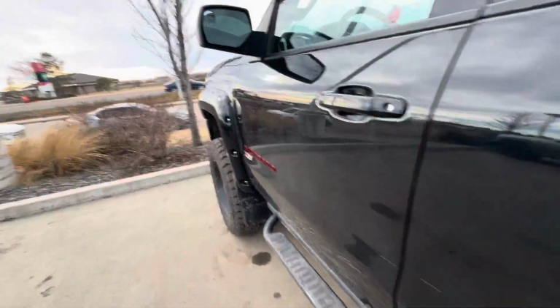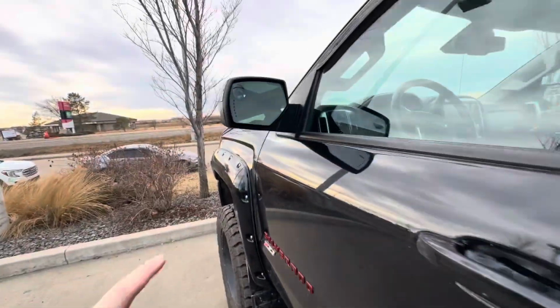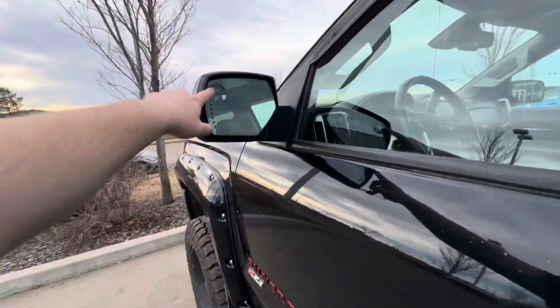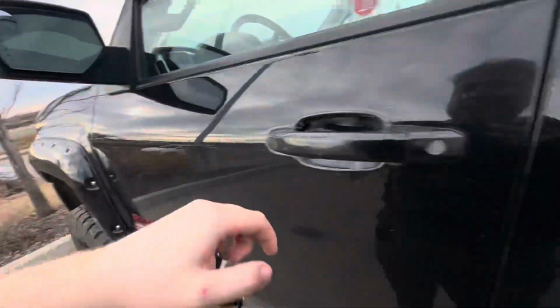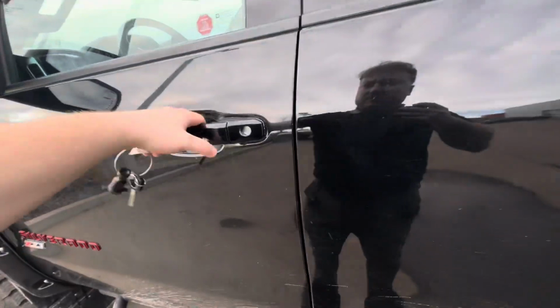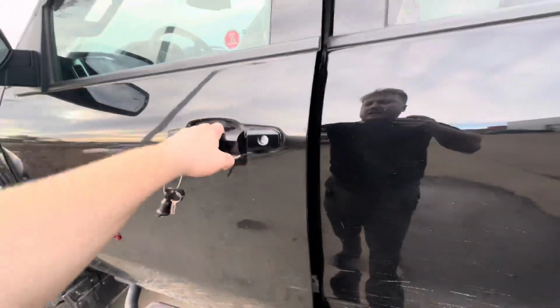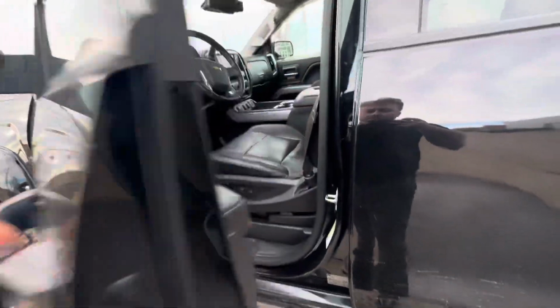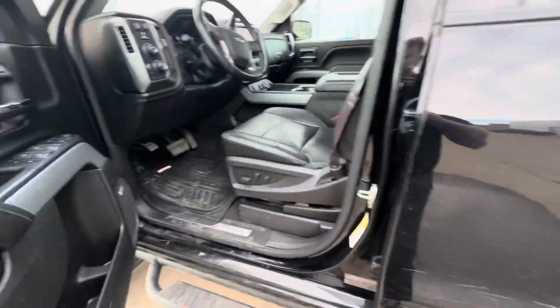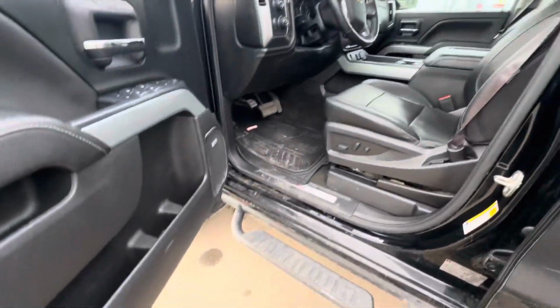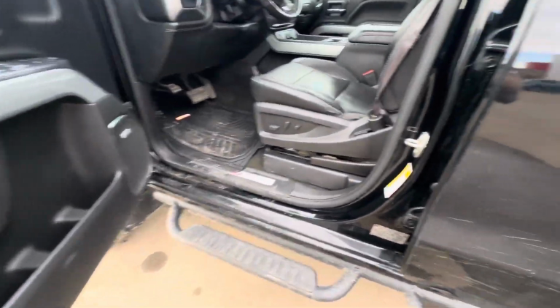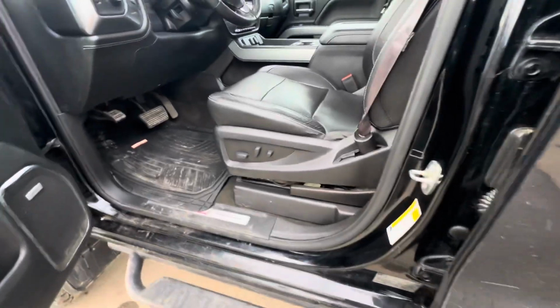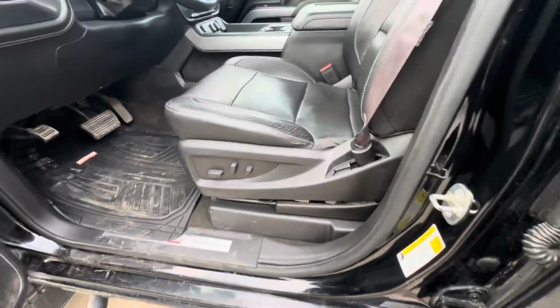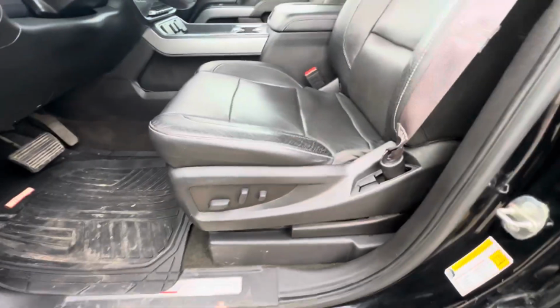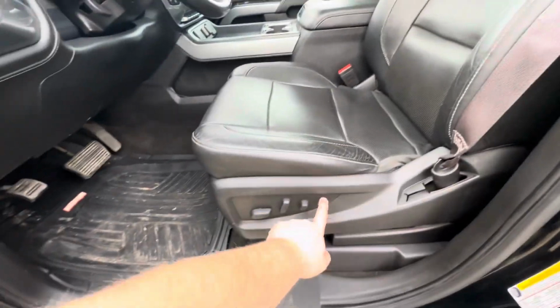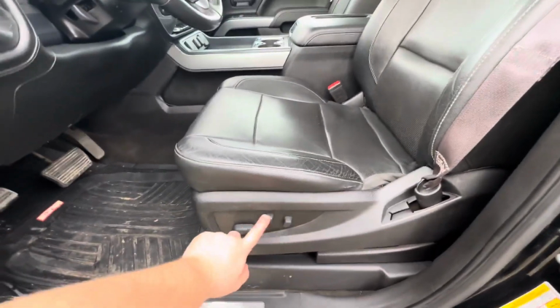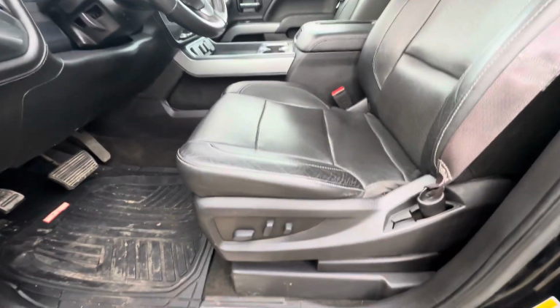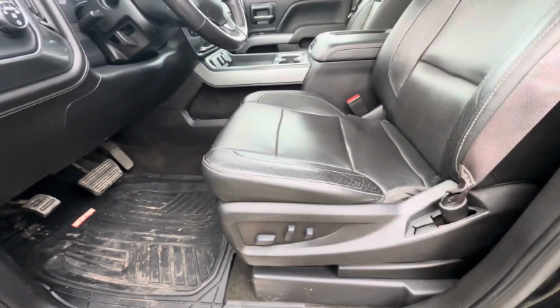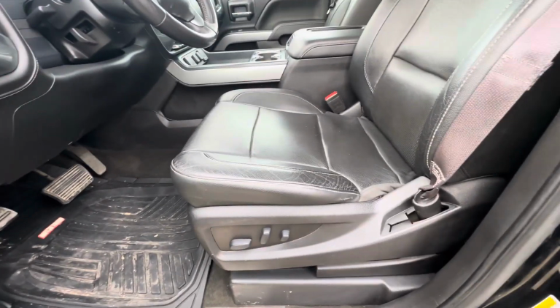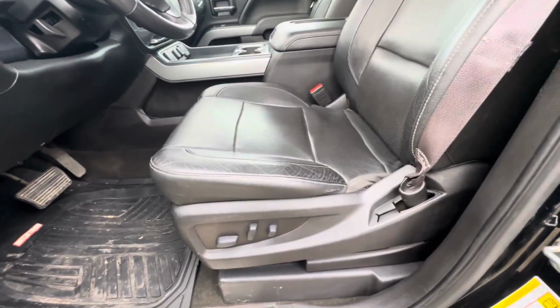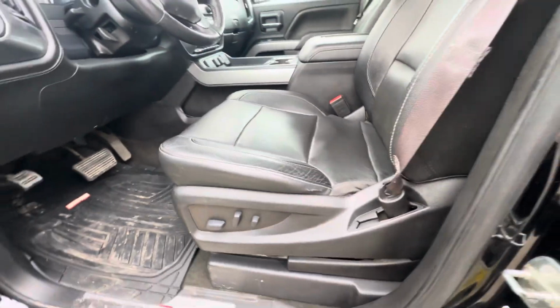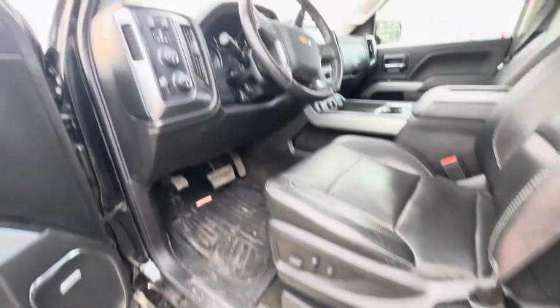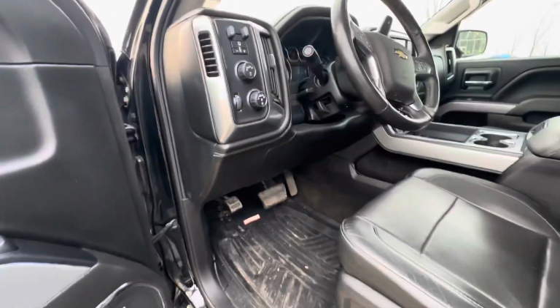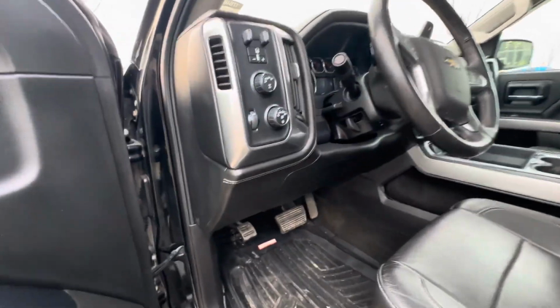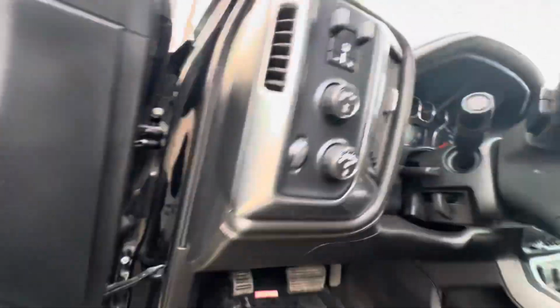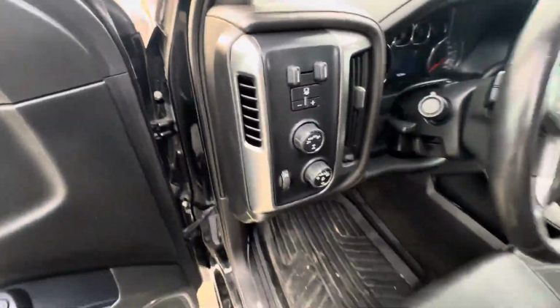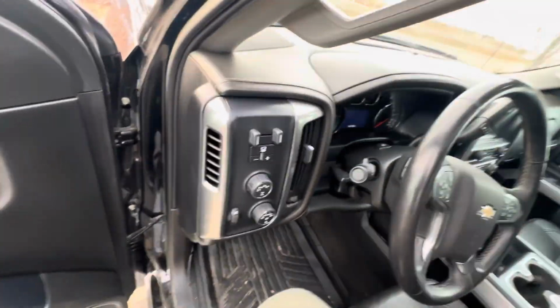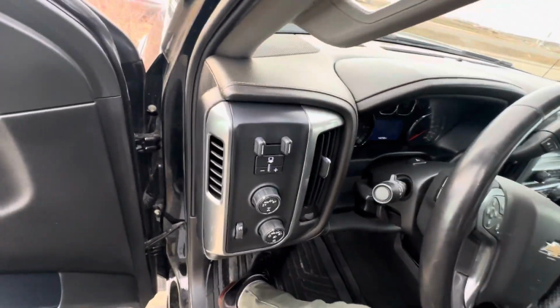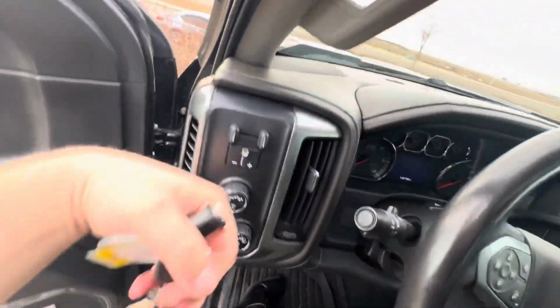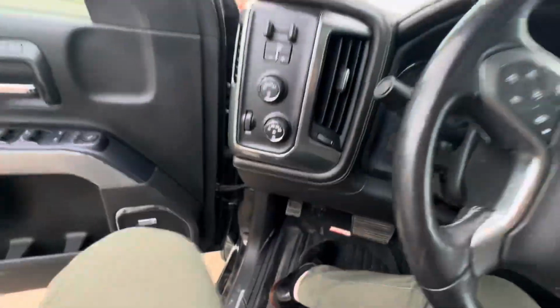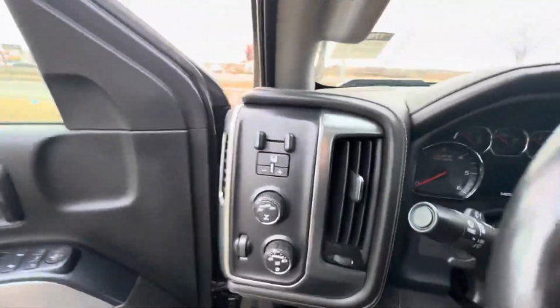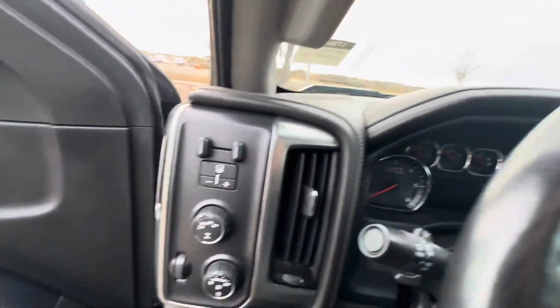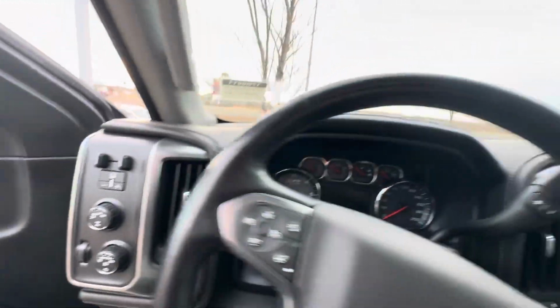You got nice blind spot mirror glasses there. We got the power front seats here, automatic headlights, two high, four high, and four low on this truck here.